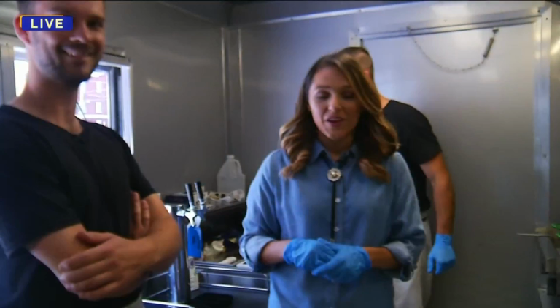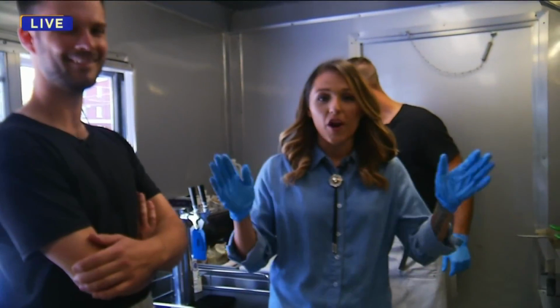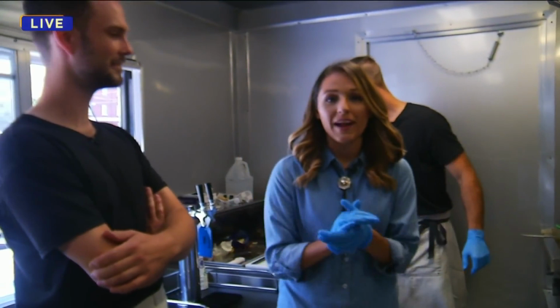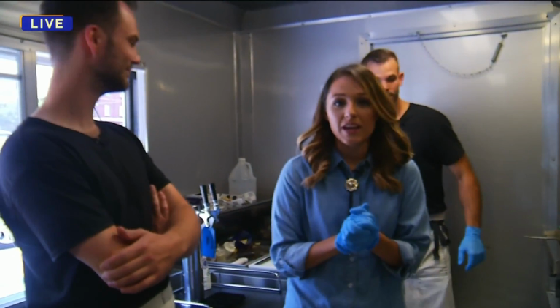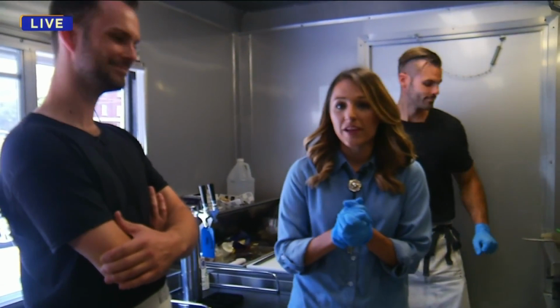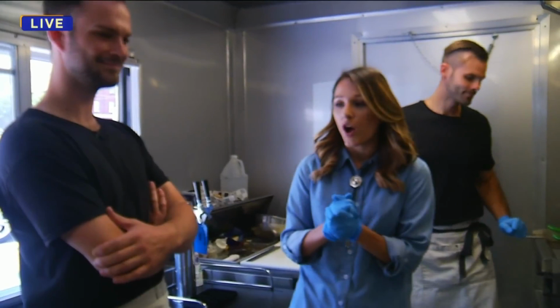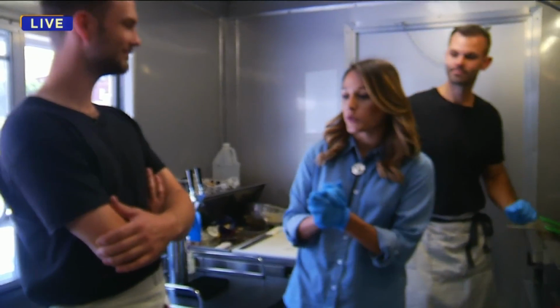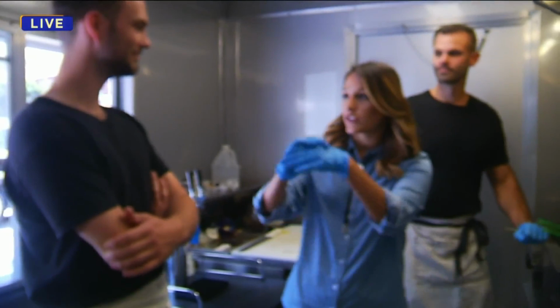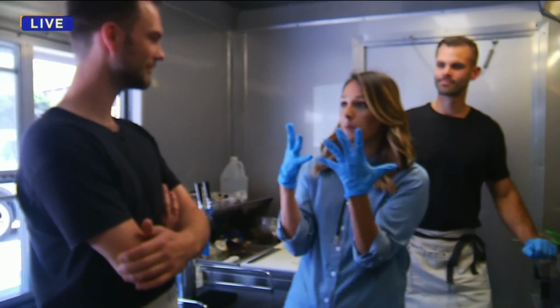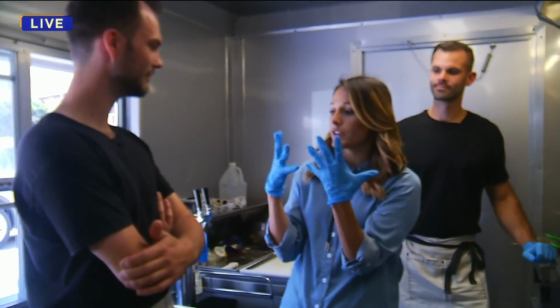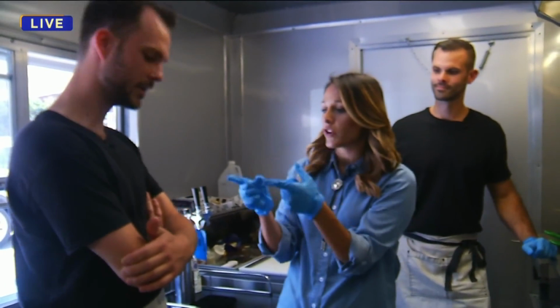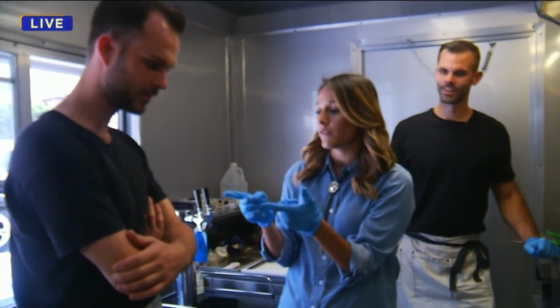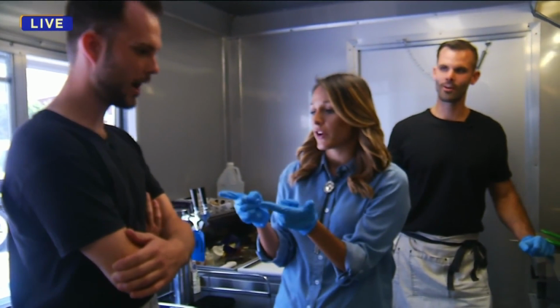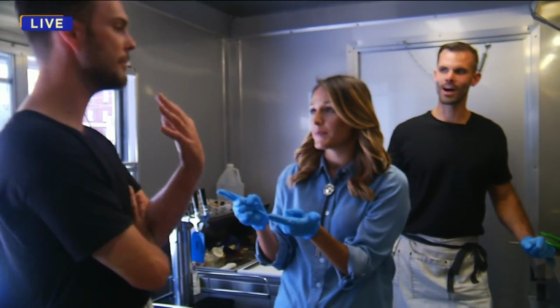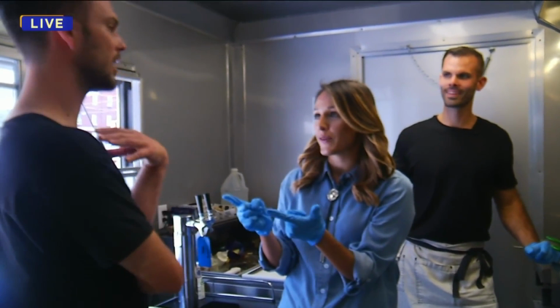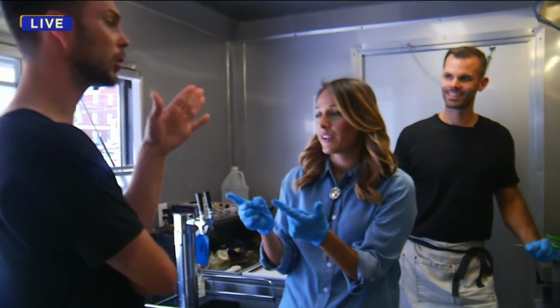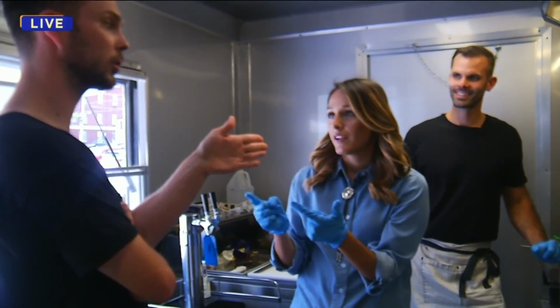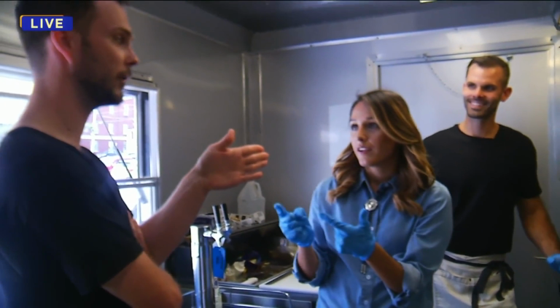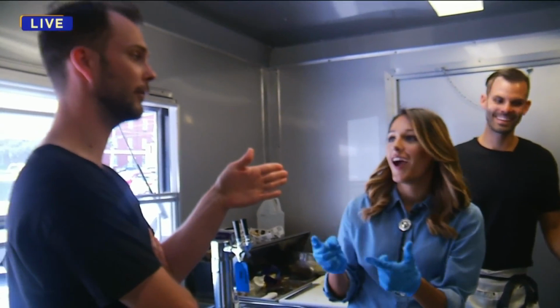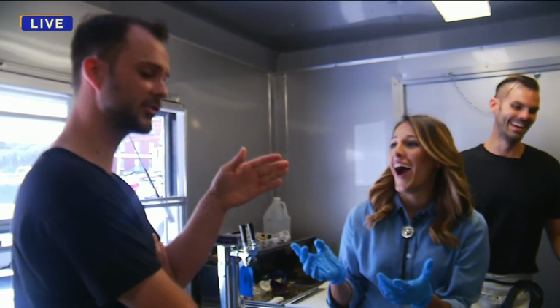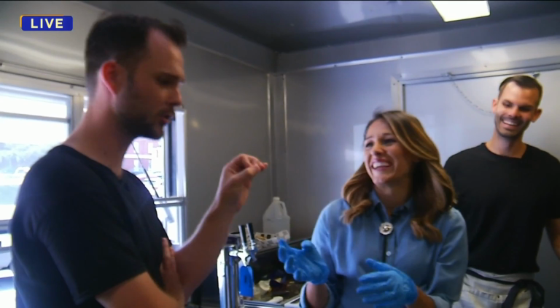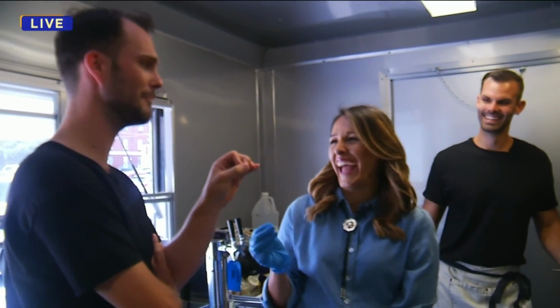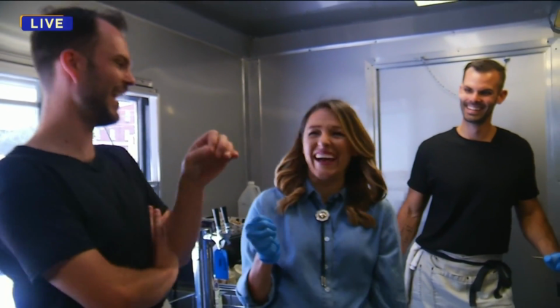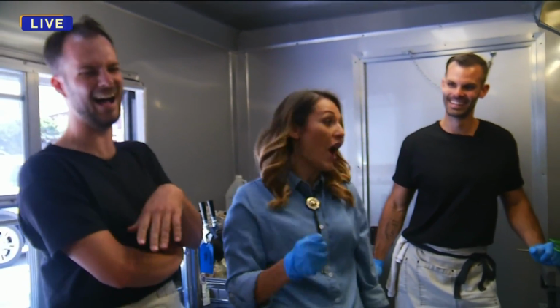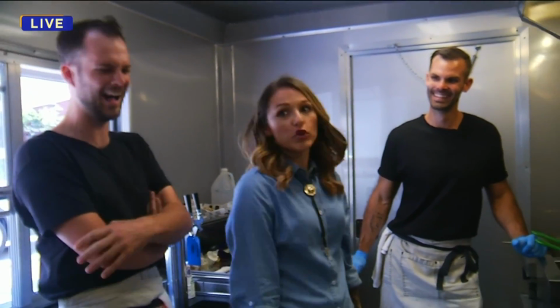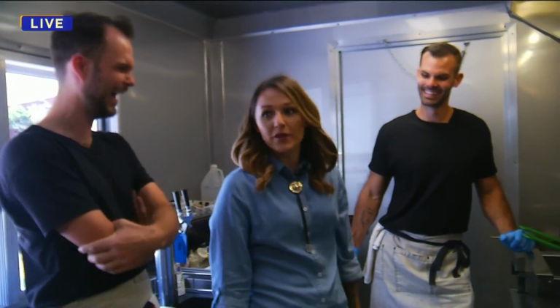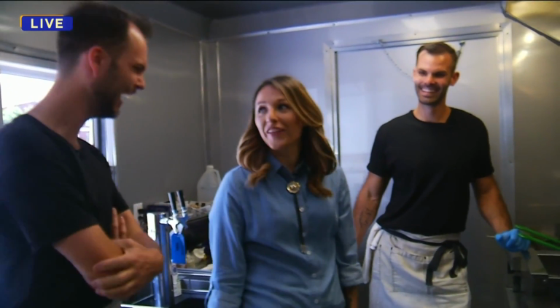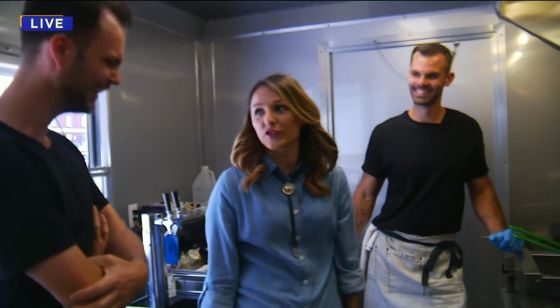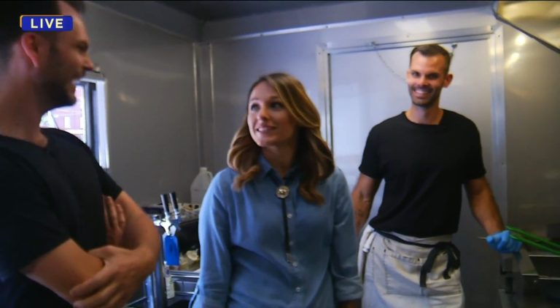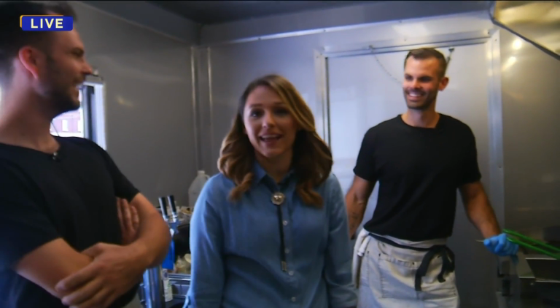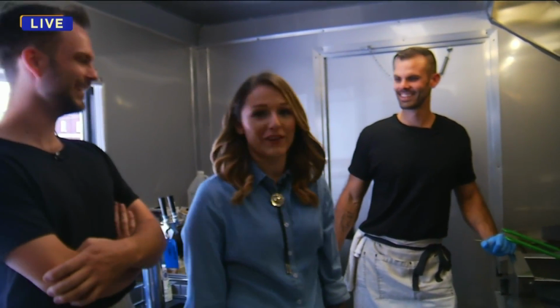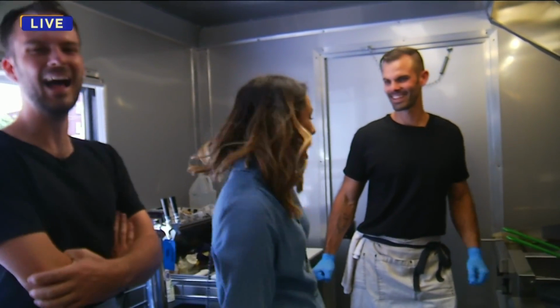We are back outside with the Oaps Brothers. I am gloved up — you're not gloved up. I'm not a good cook, but you're cooking right now, it's your job. This food truck's not going to last if I'm doing the cooking.